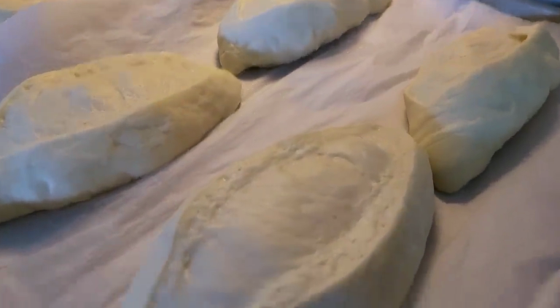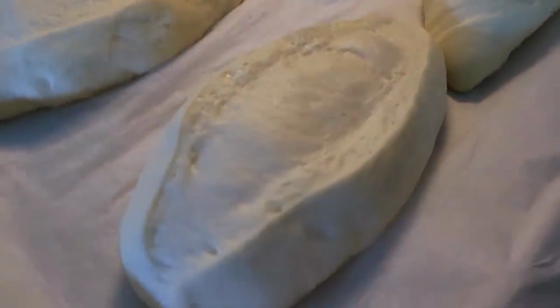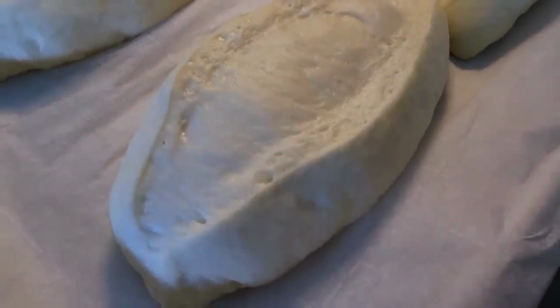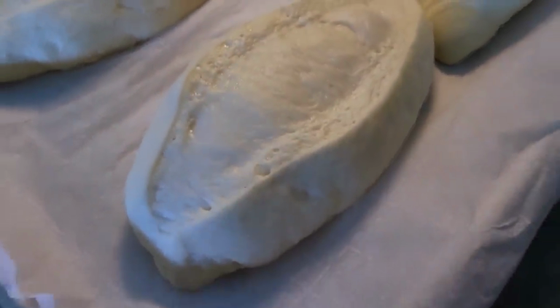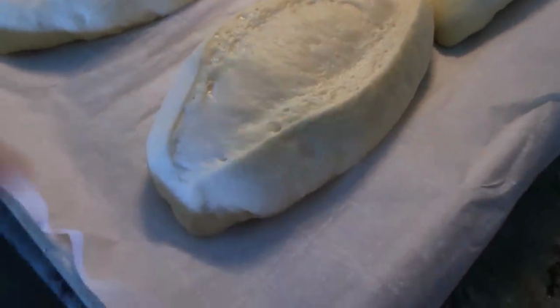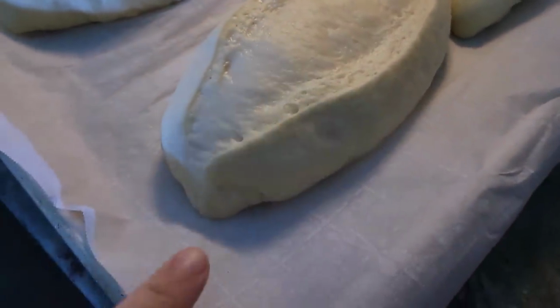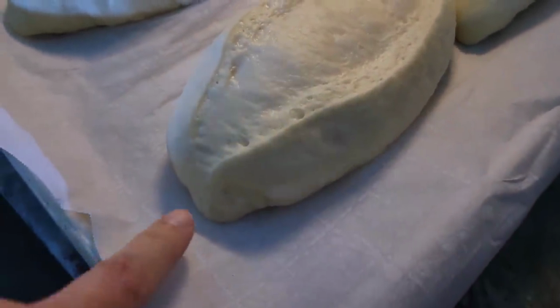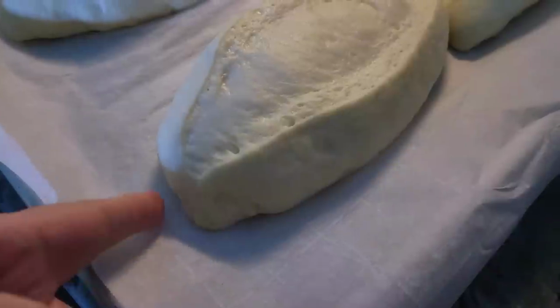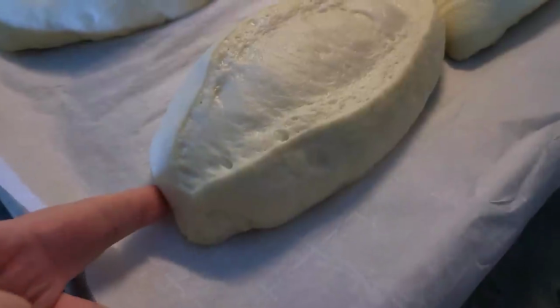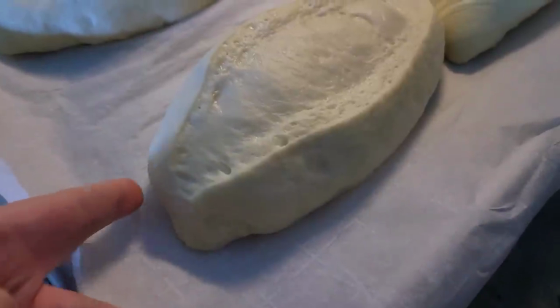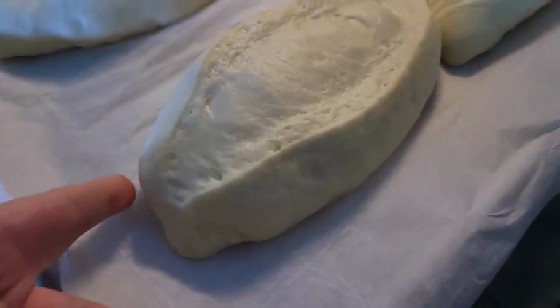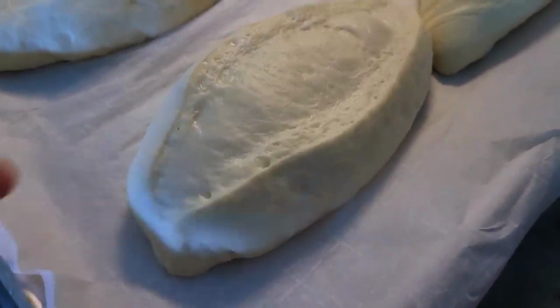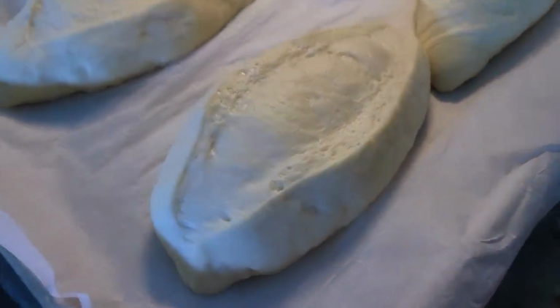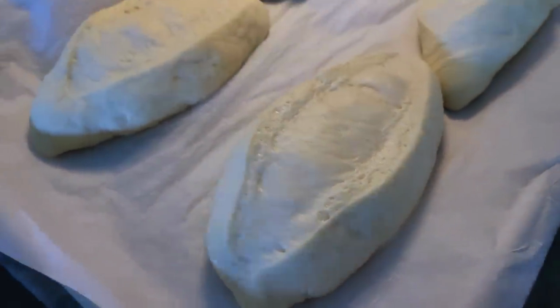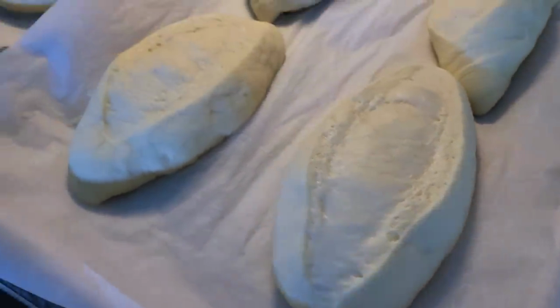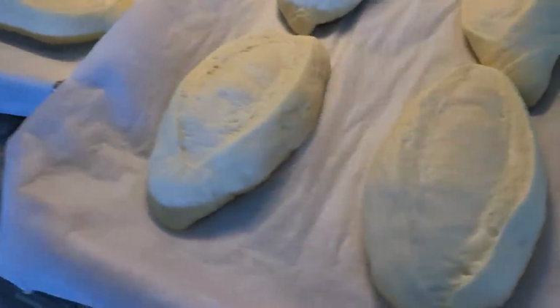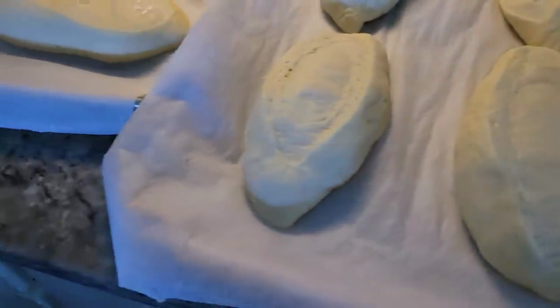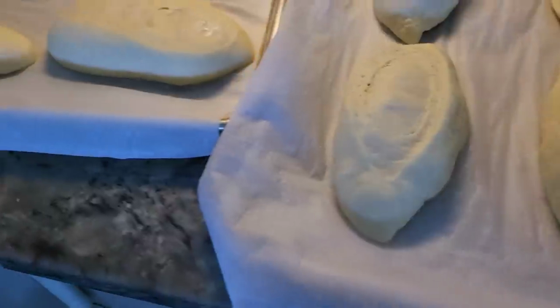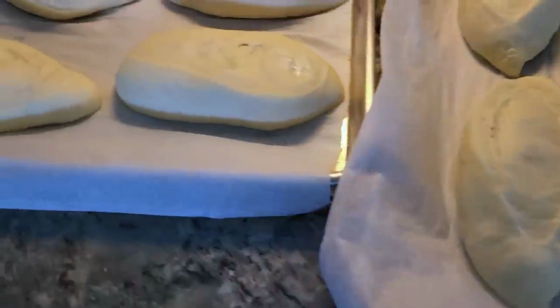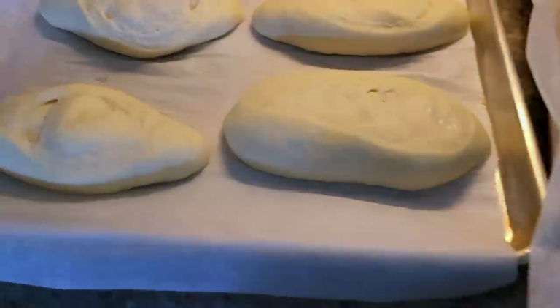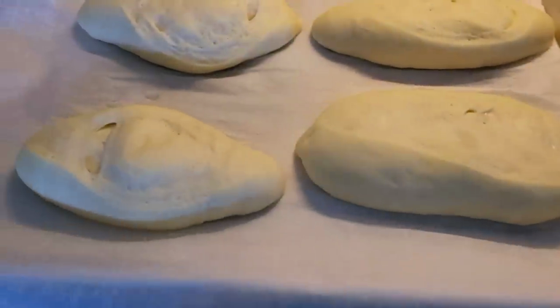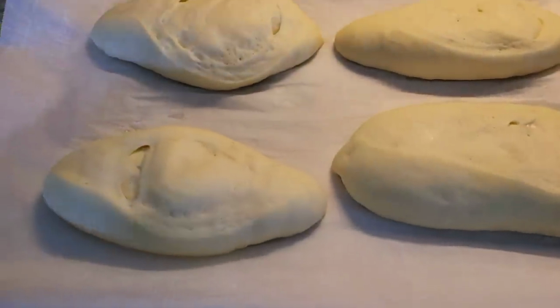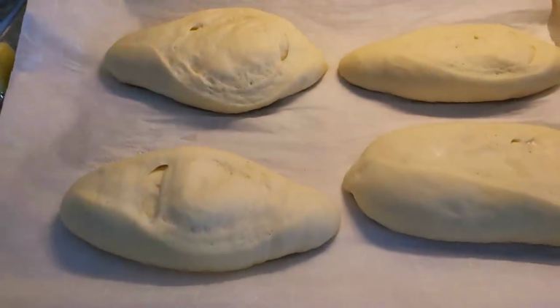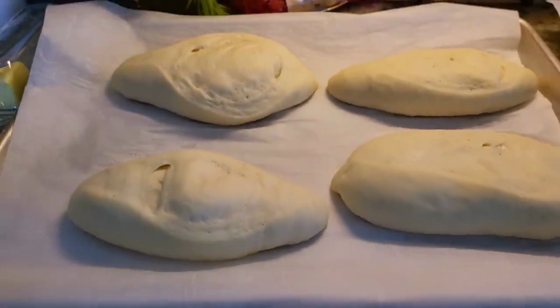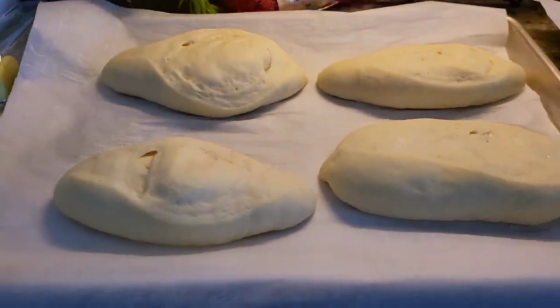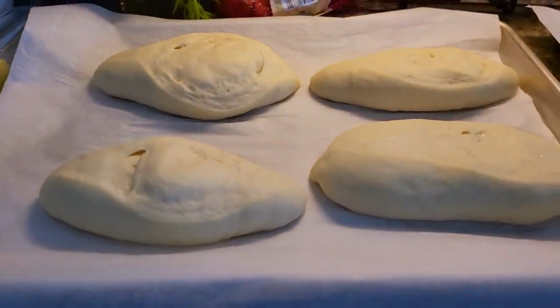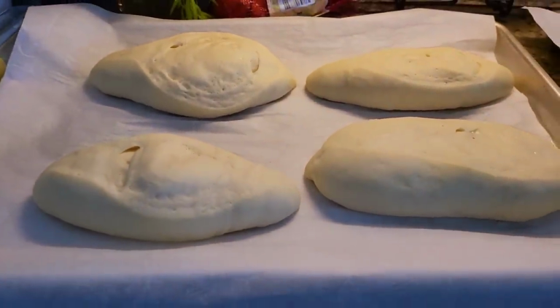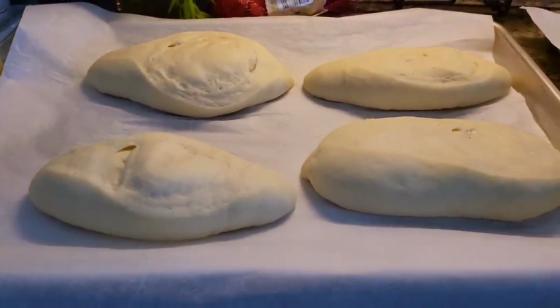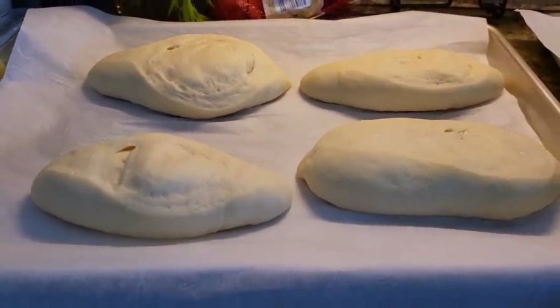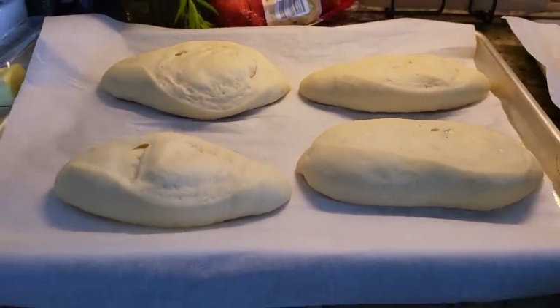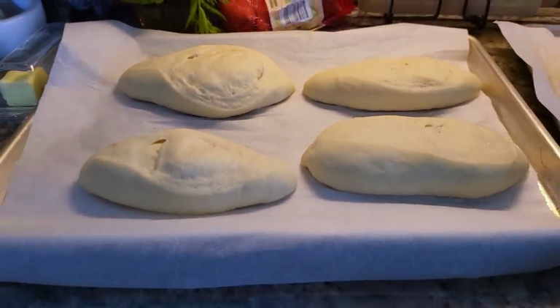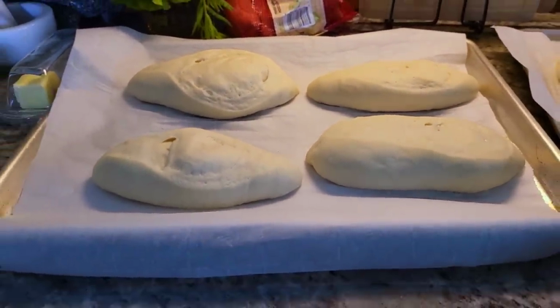You definitely can purchase from the store, and if you want the recipe video for this I will link it in this video or in the description below. Fresh homemade bread, you can't go wrong.